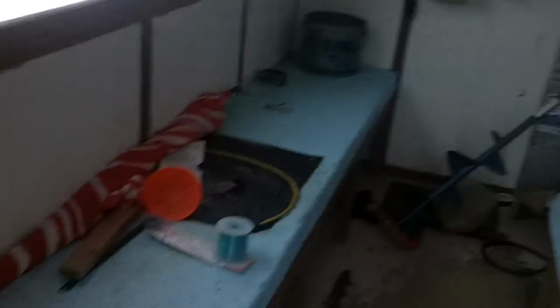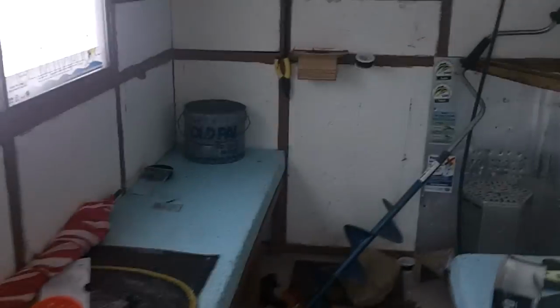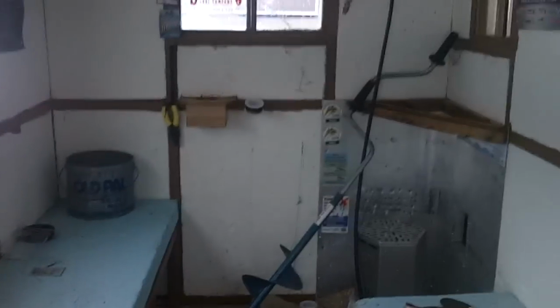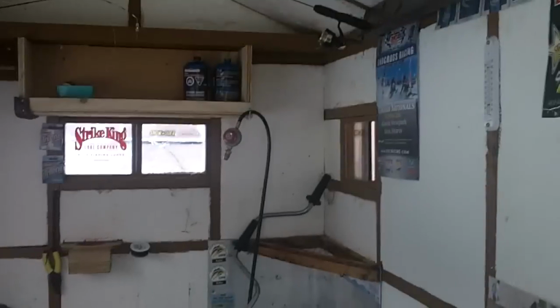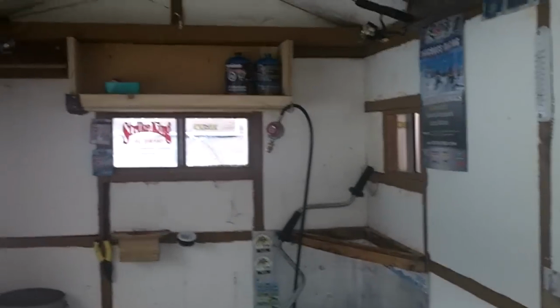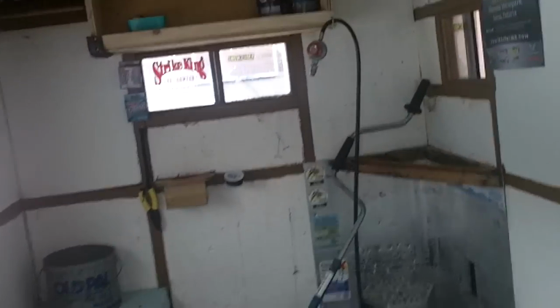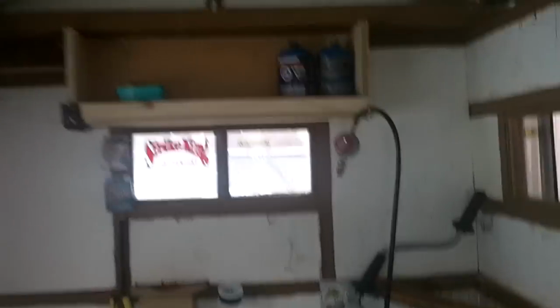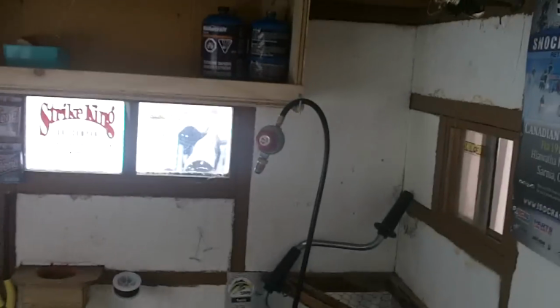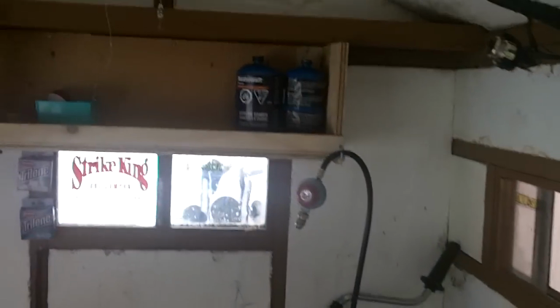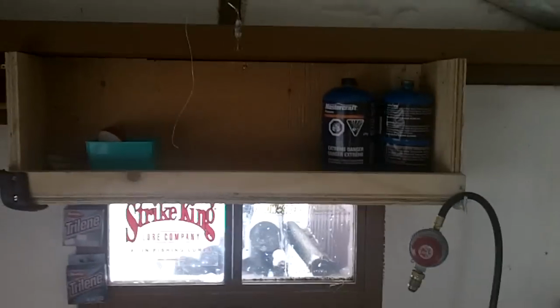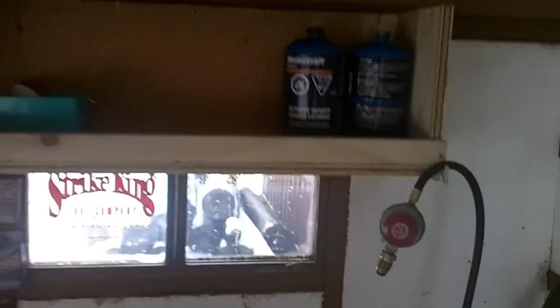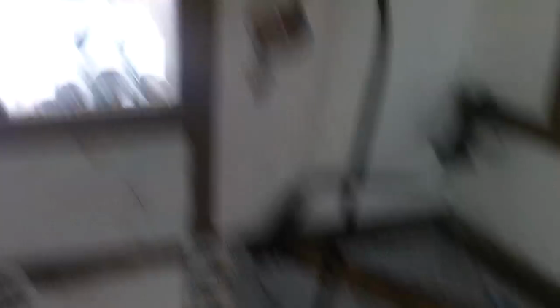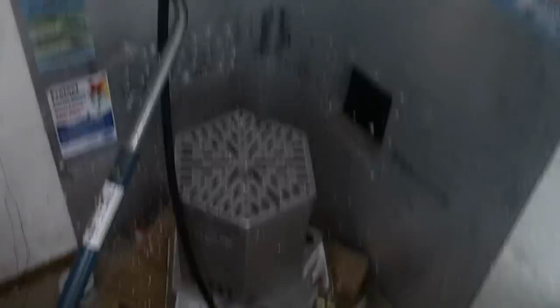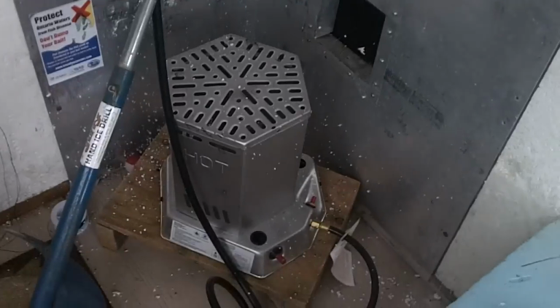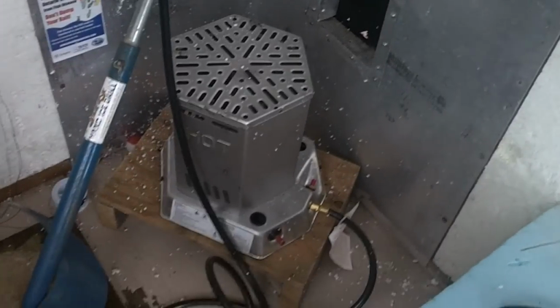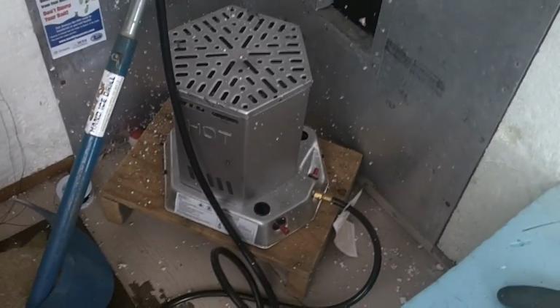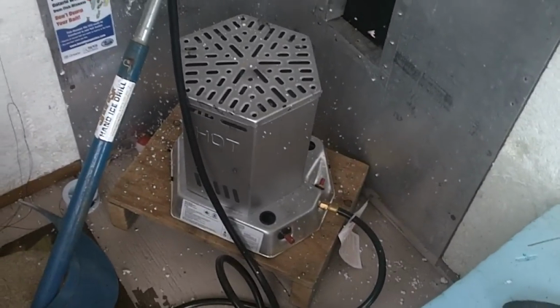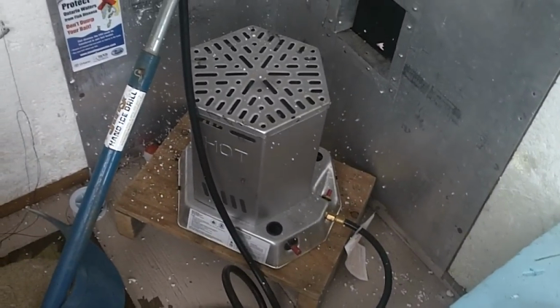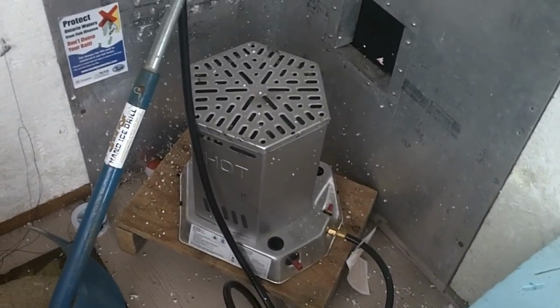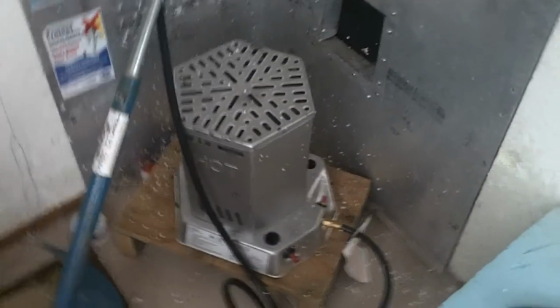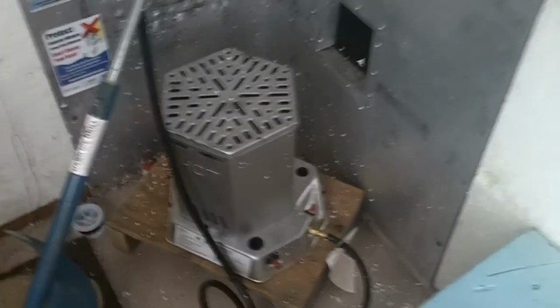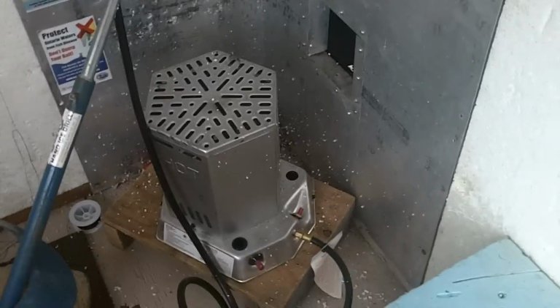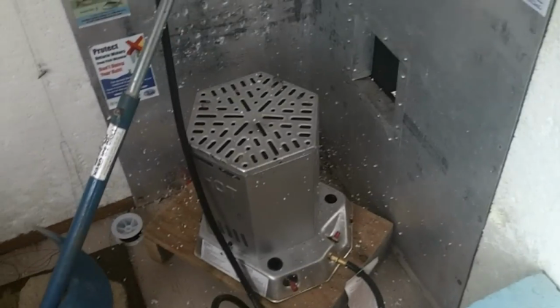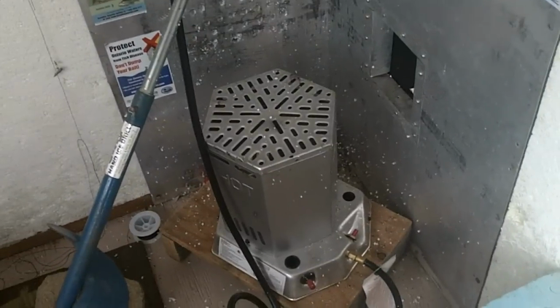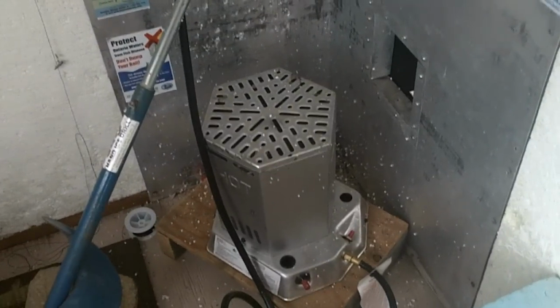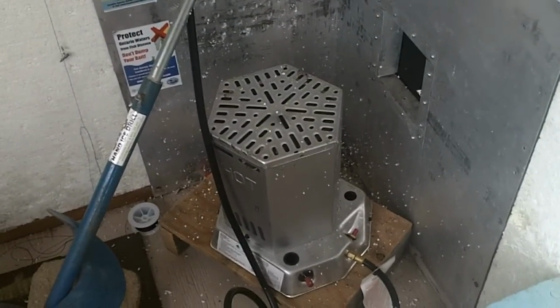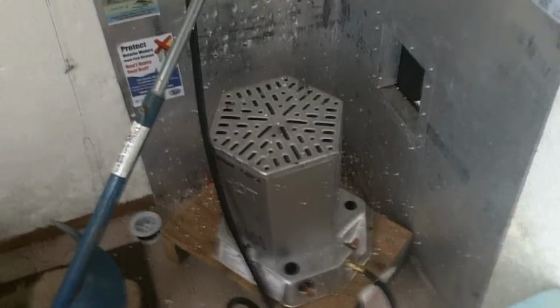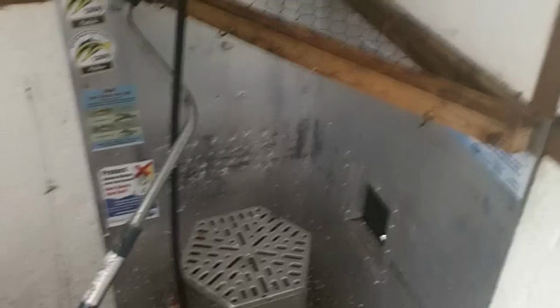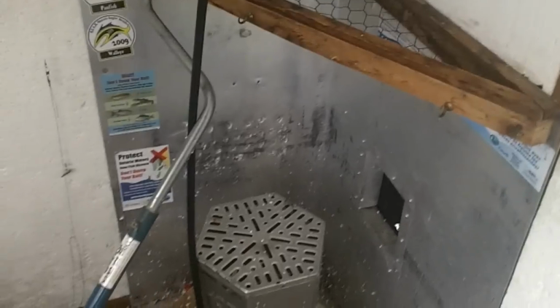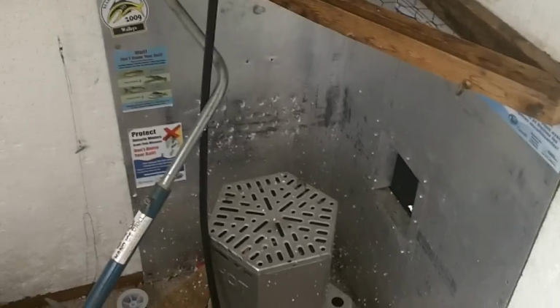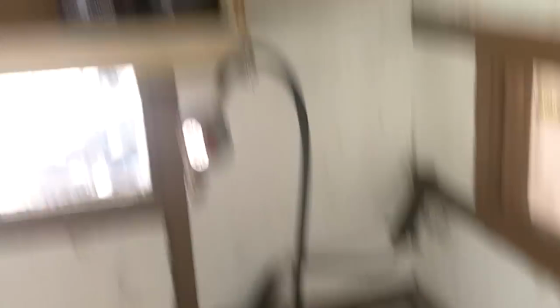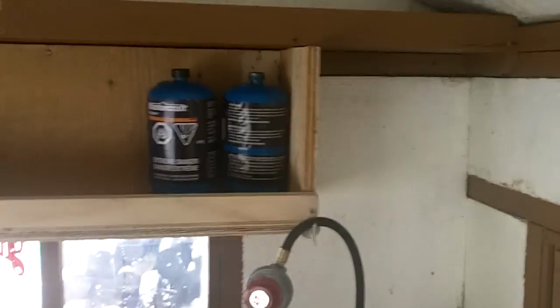Stuff up in here — it's not really clean, I haven't cleaned it out yet. Heater. It's good for about 500 square feet. This hut is about 40 square feet, so we're in t-shirts when we're in here.